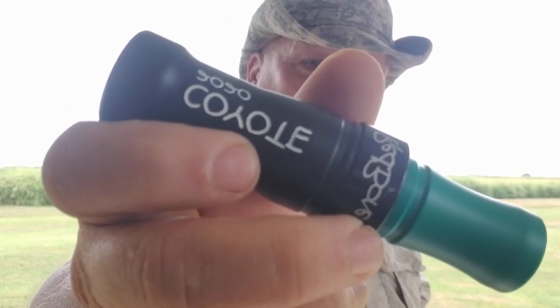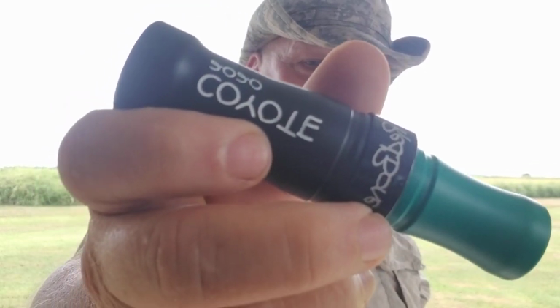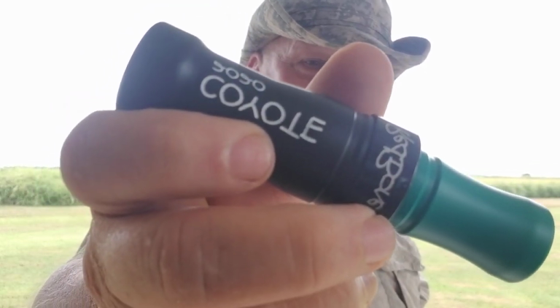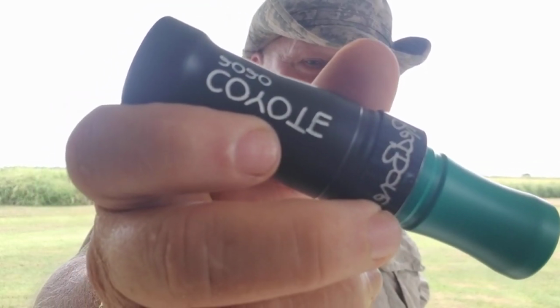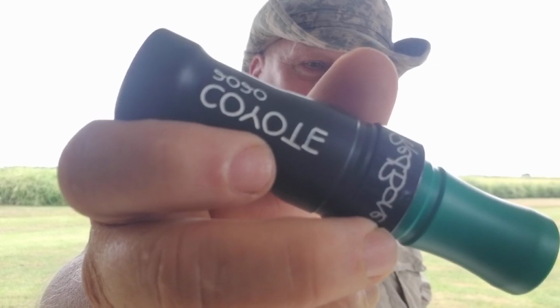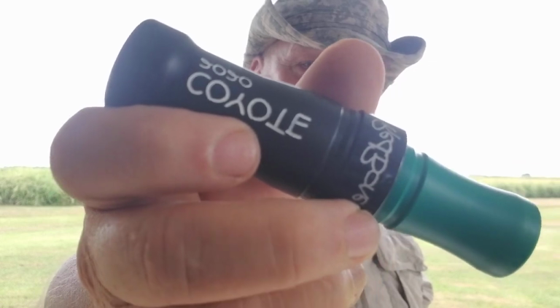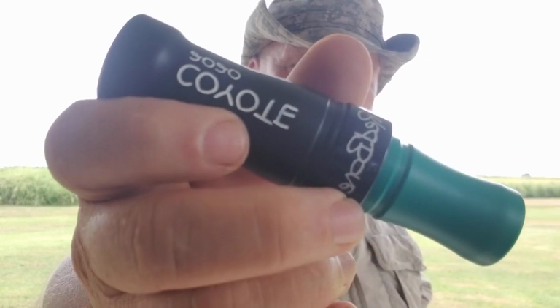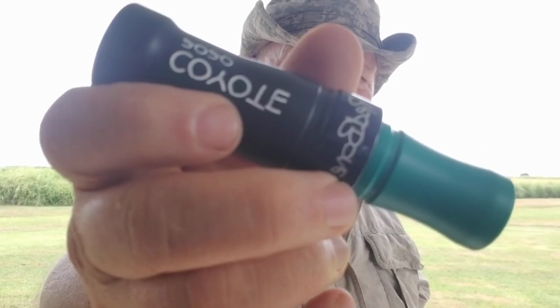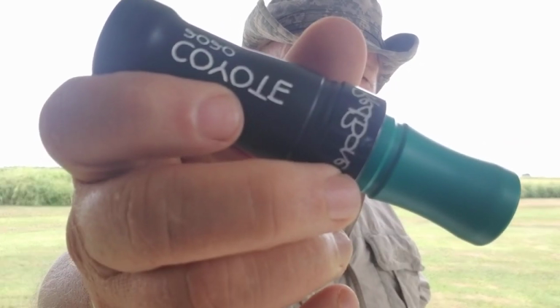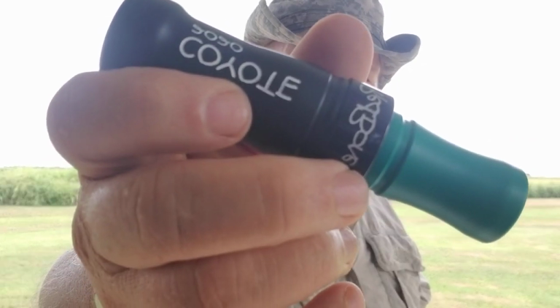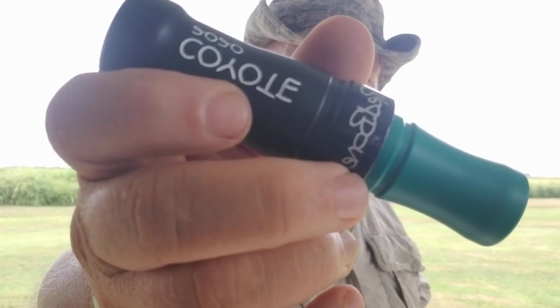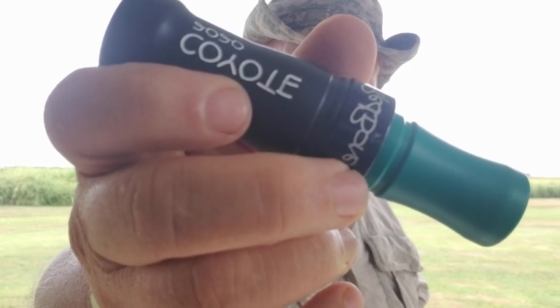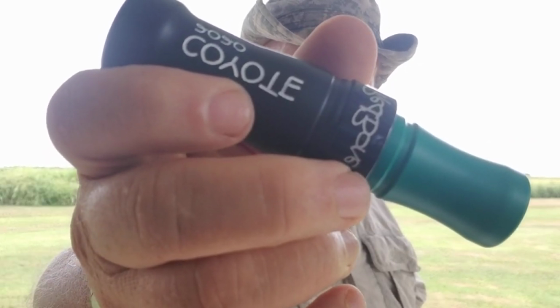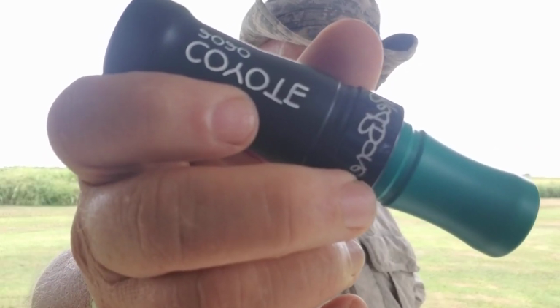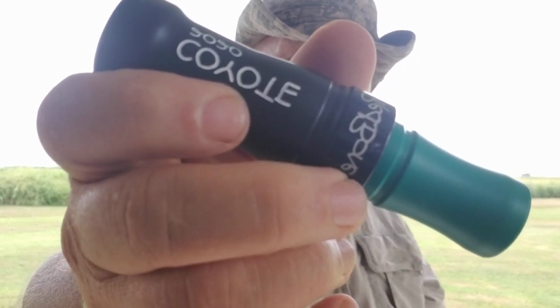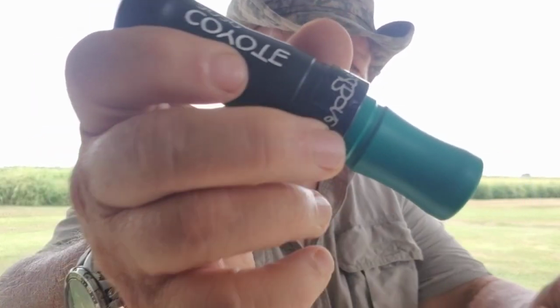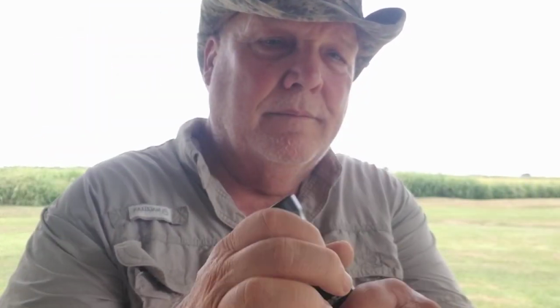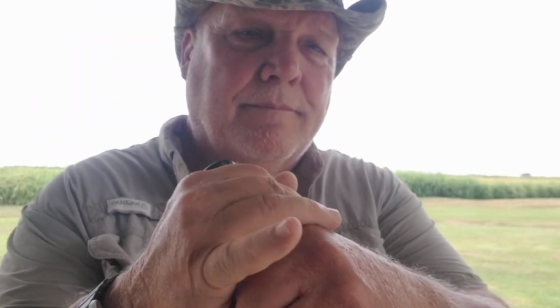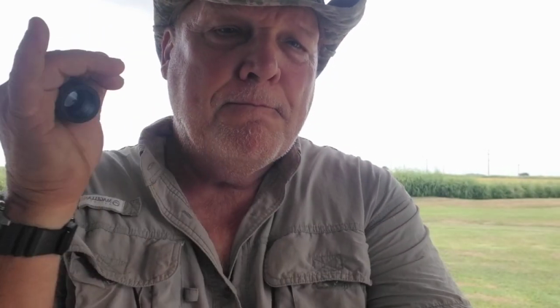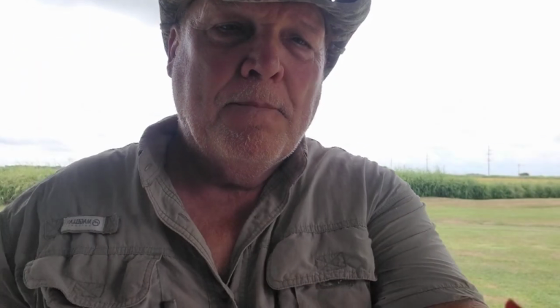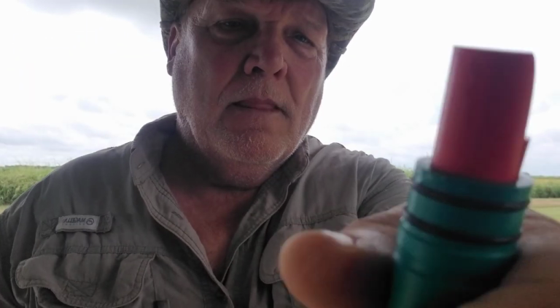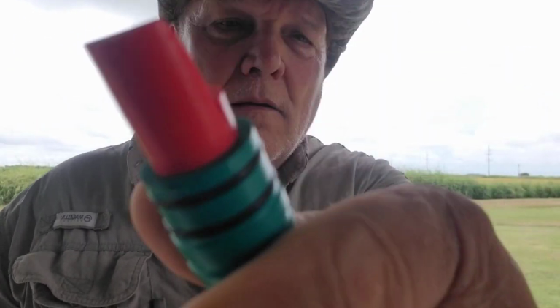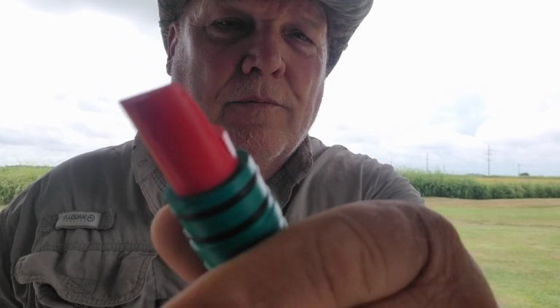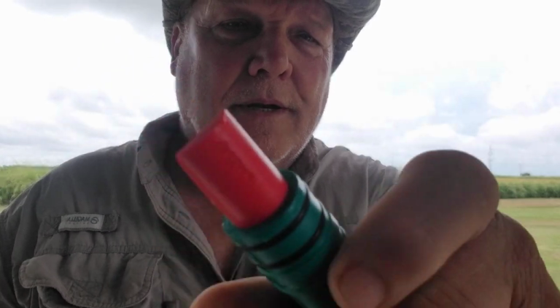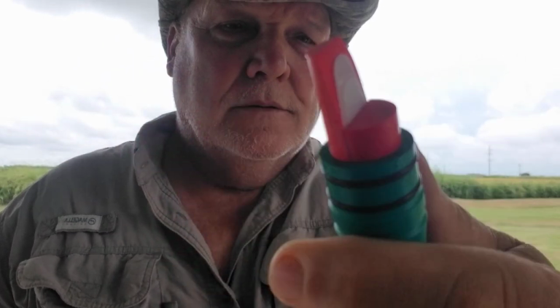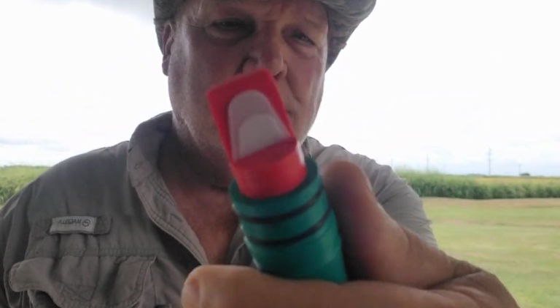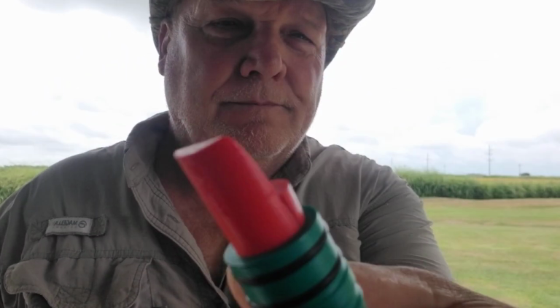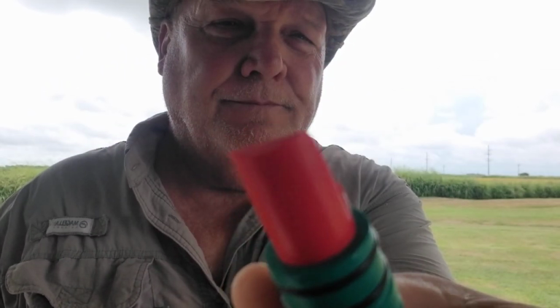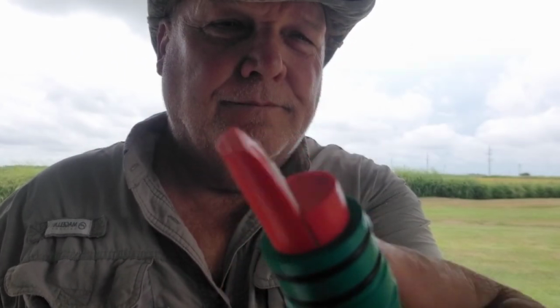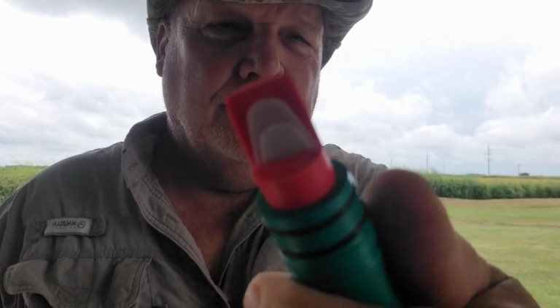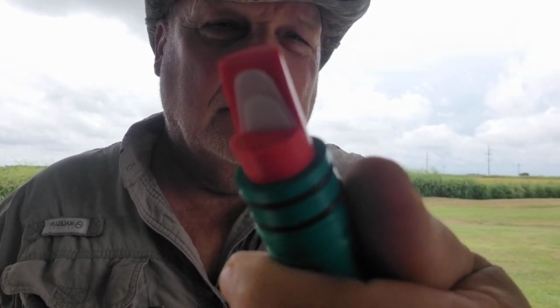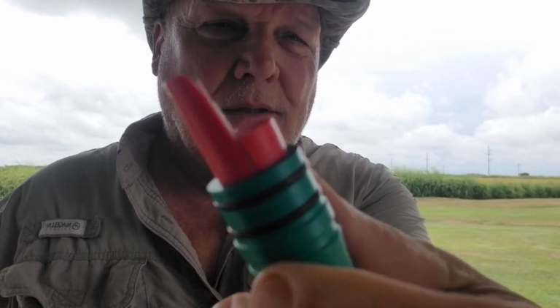It's a Redbone barrel, Redbone insert that's been kind of juked a little bit with red guts — big dog guts.